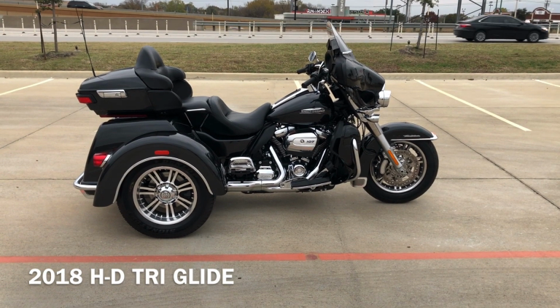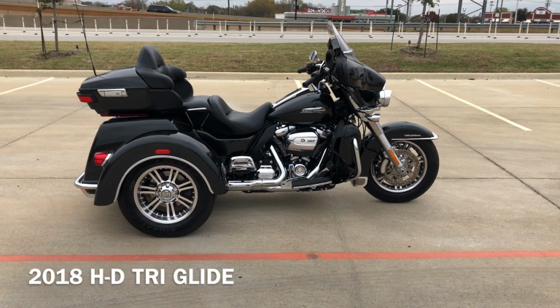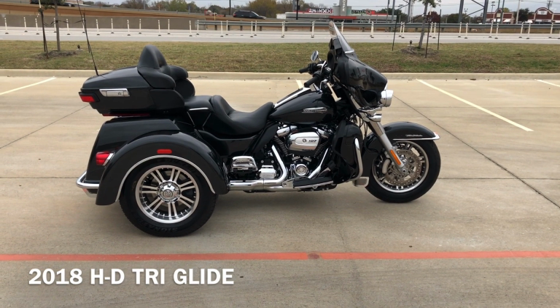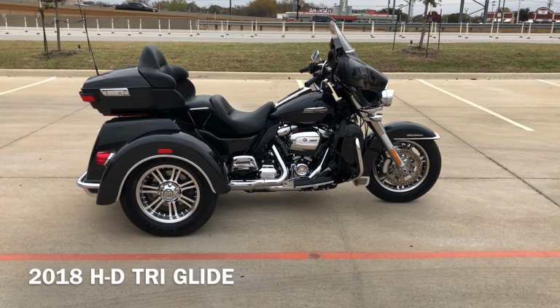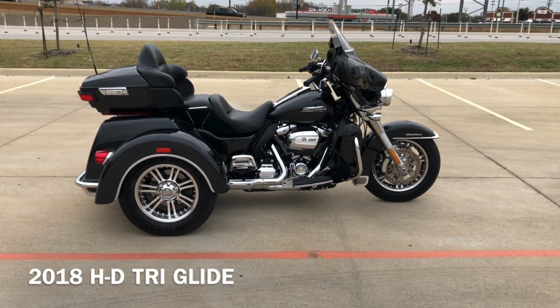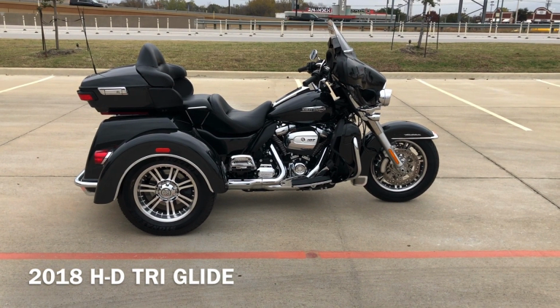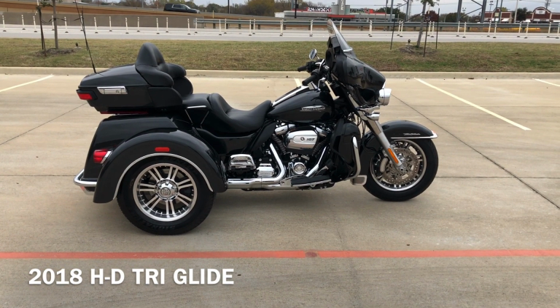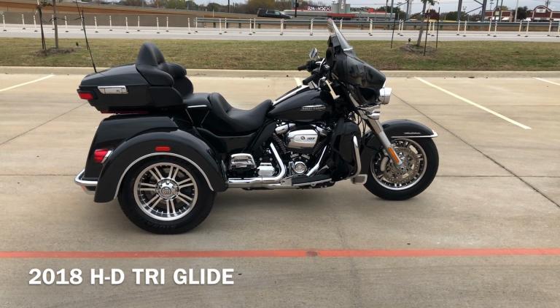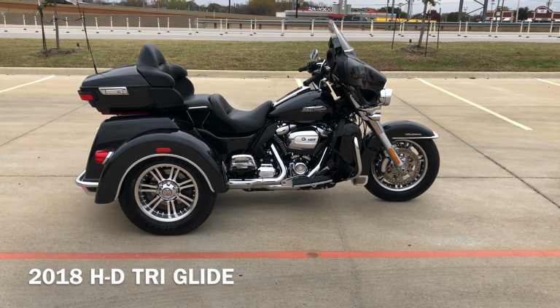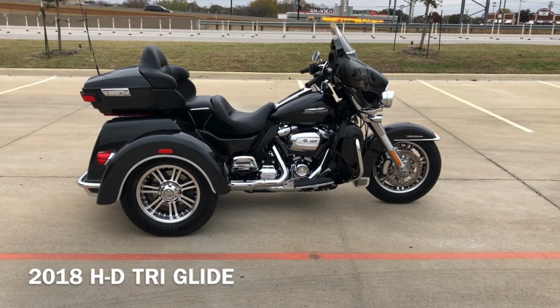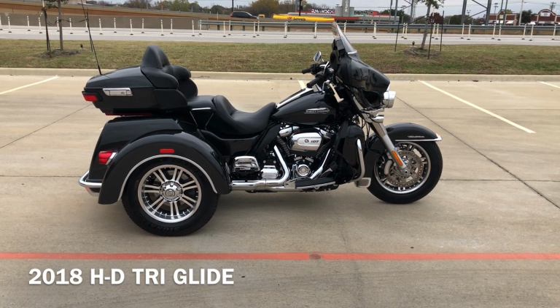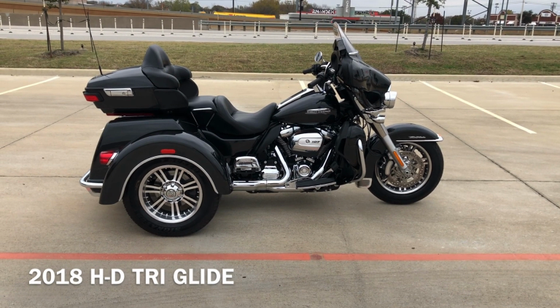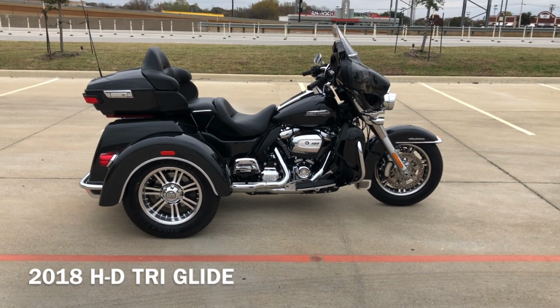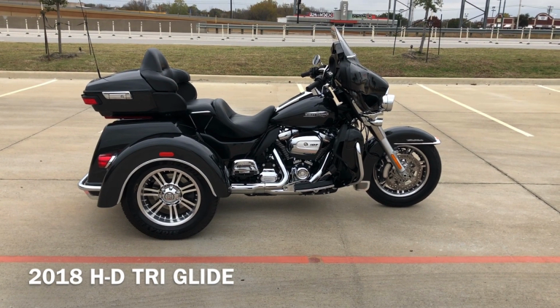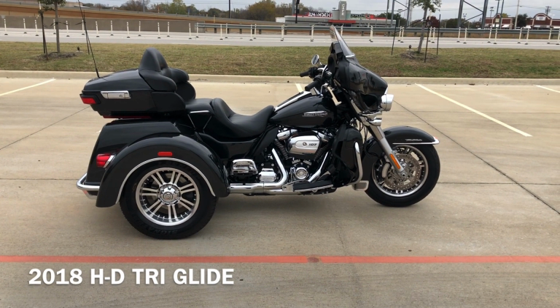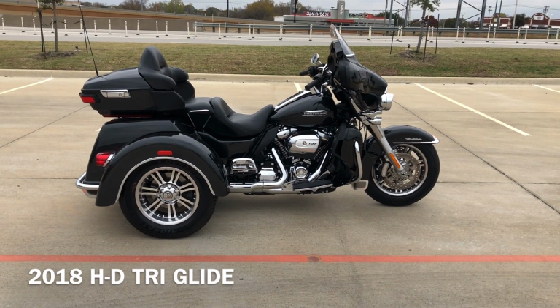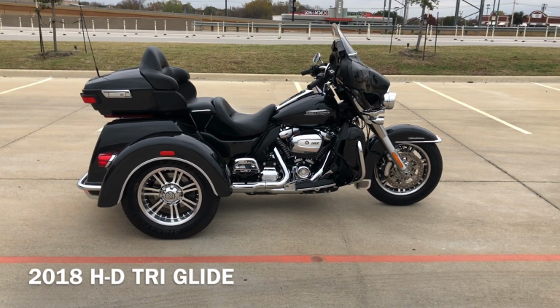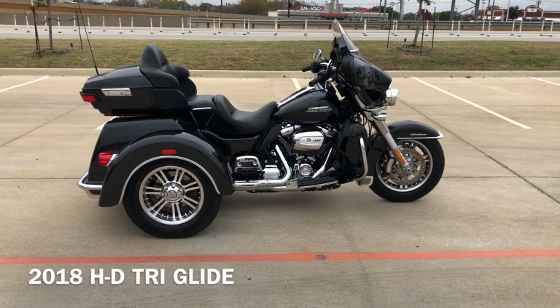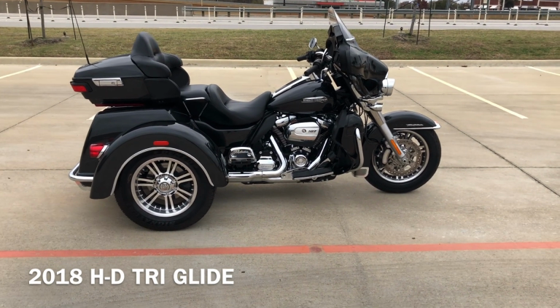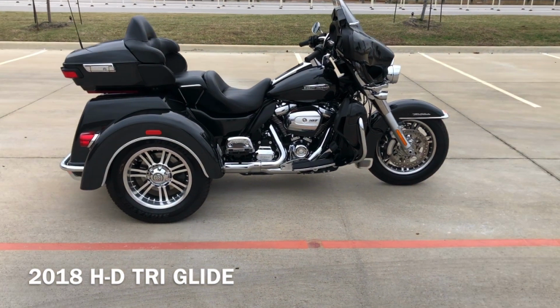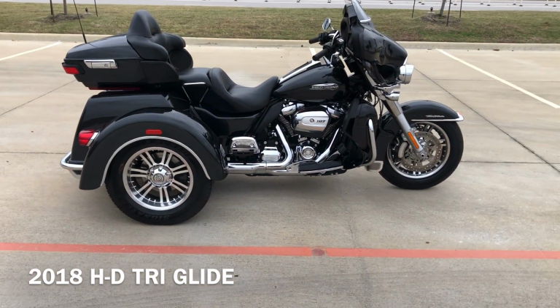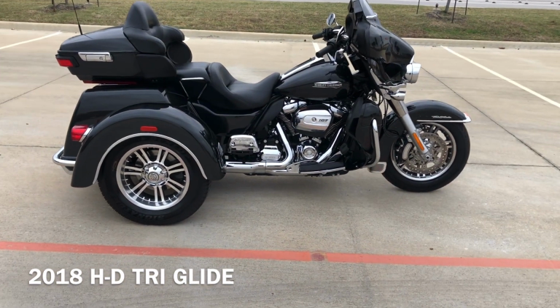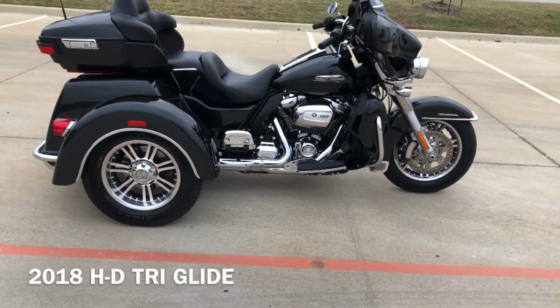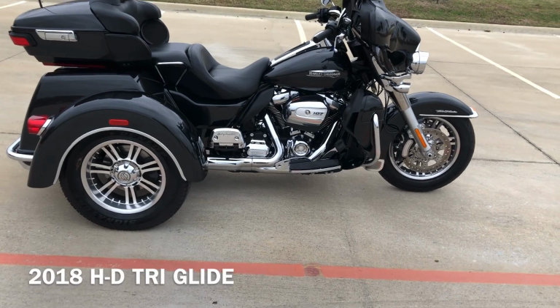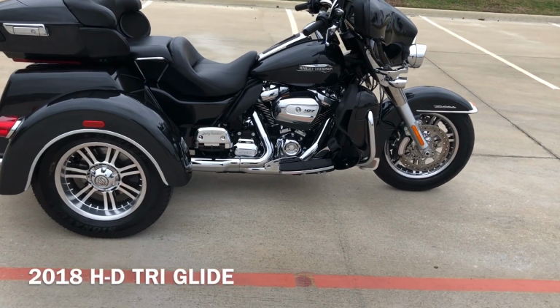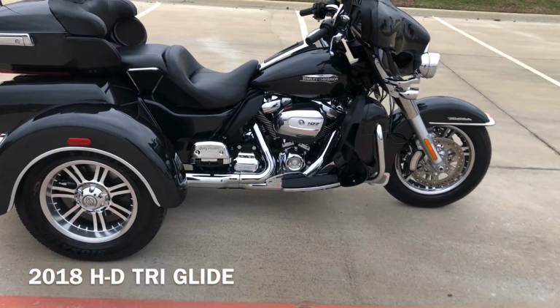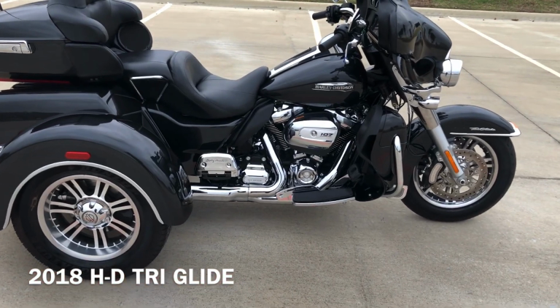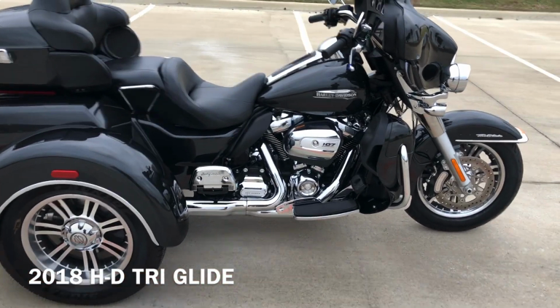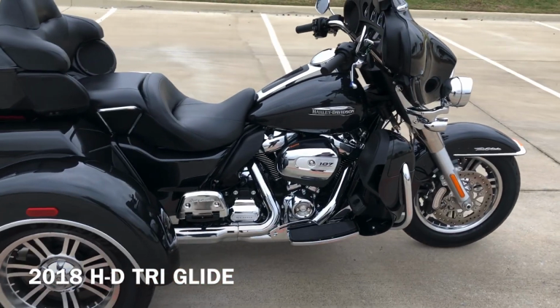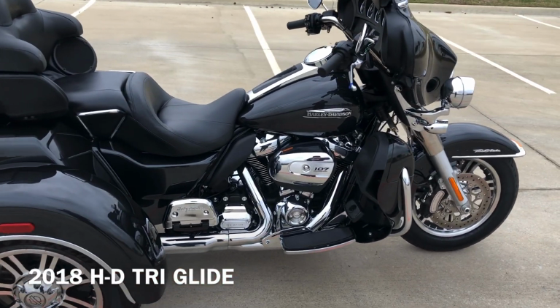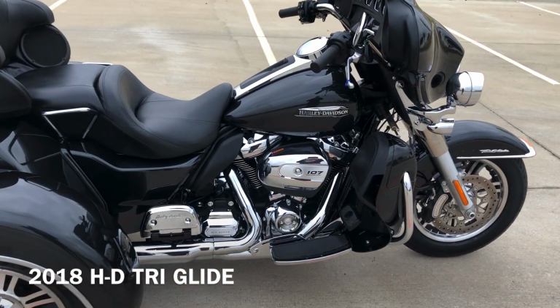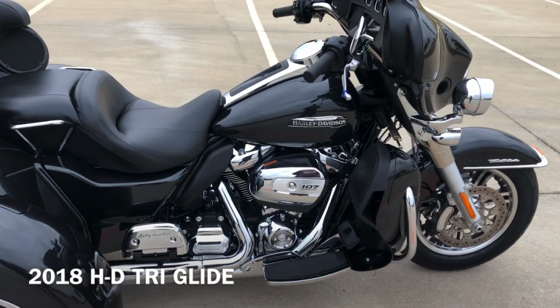It's been through our 32-point pre-delivery inspection. We test rode it, made sure everything was working correctly, and gave it a professional detail. And it's got the Black Tempest paint on it.